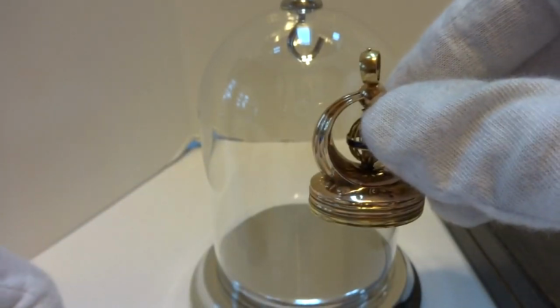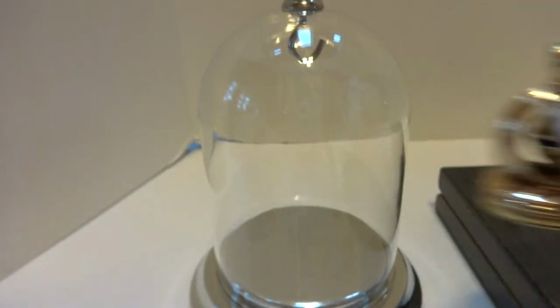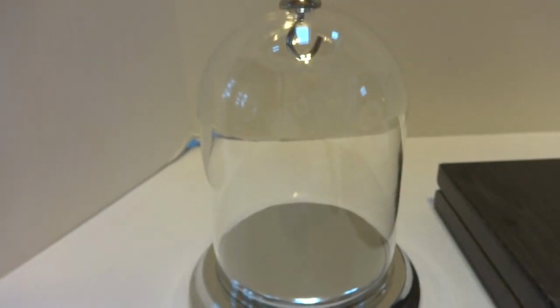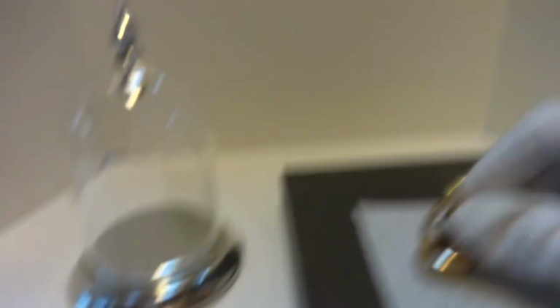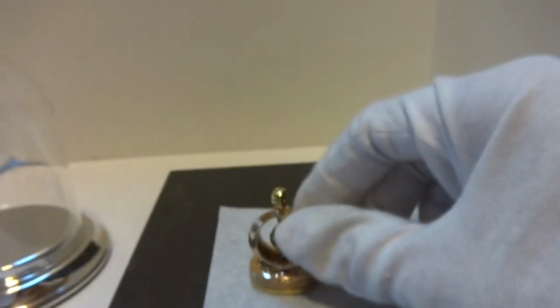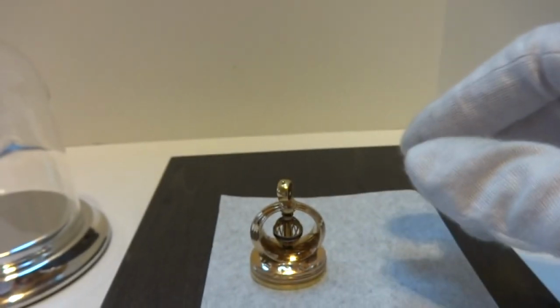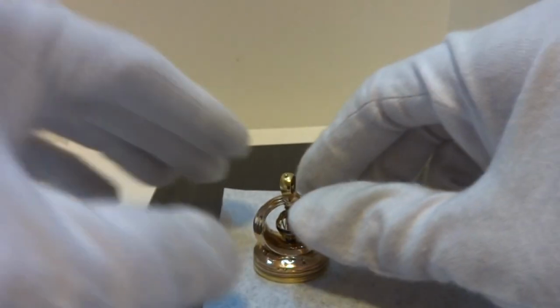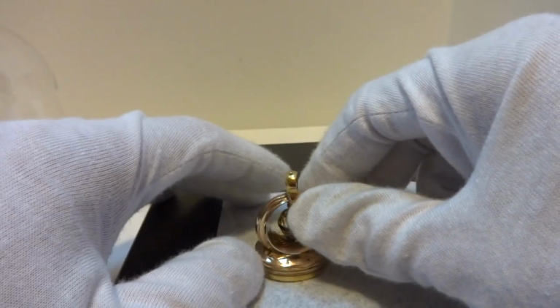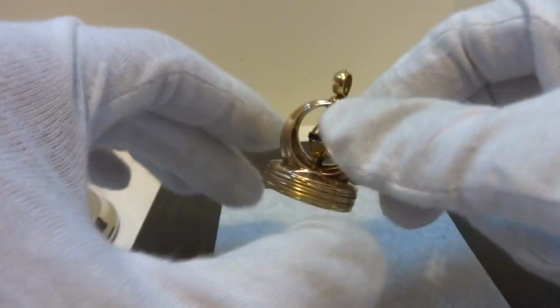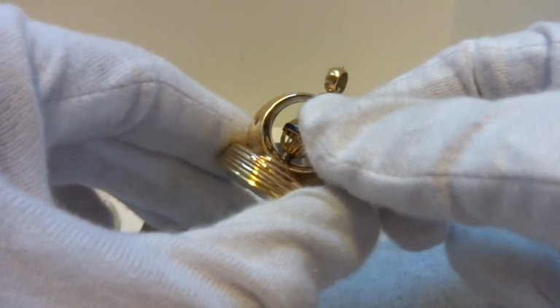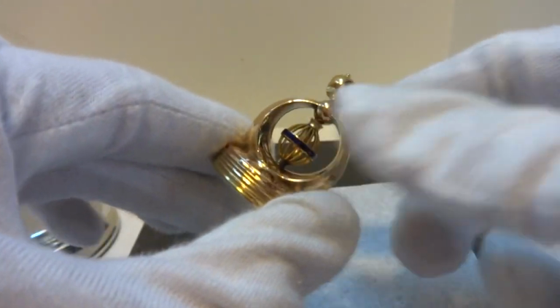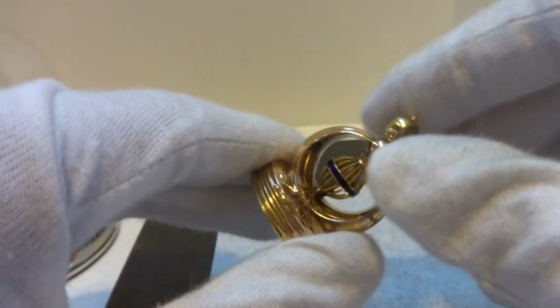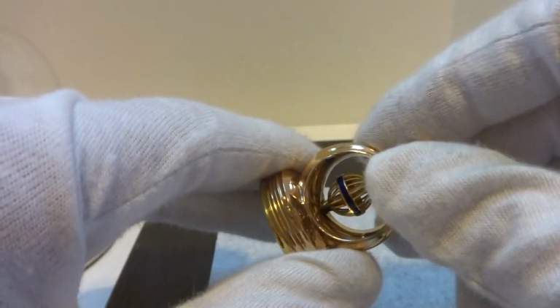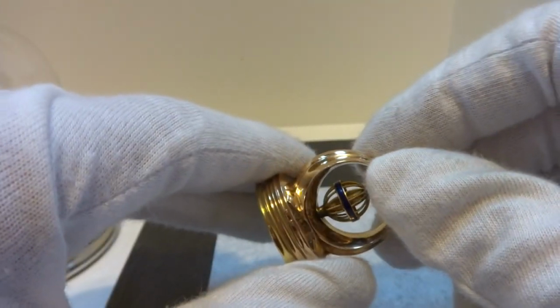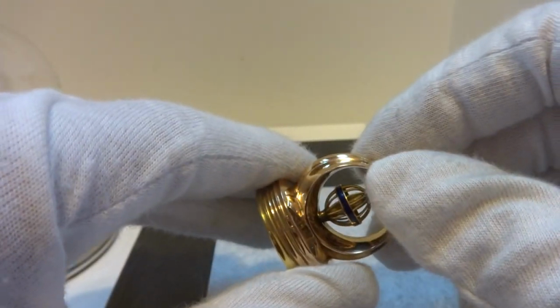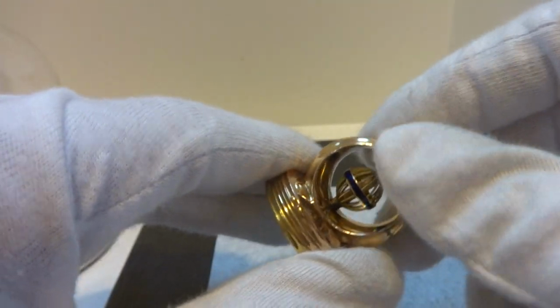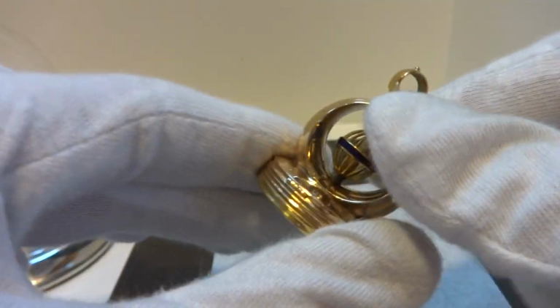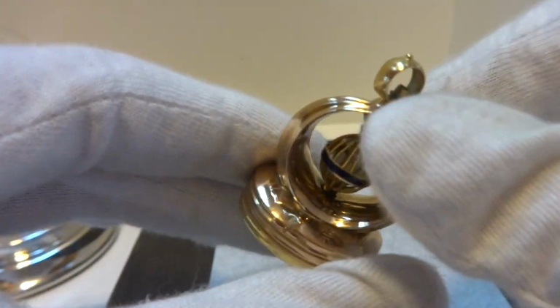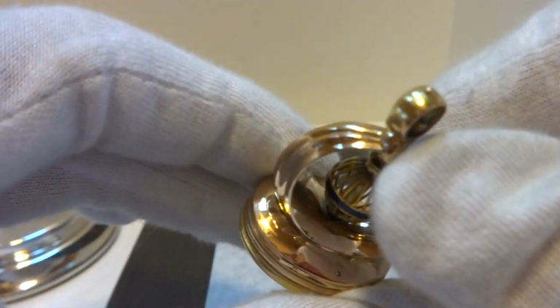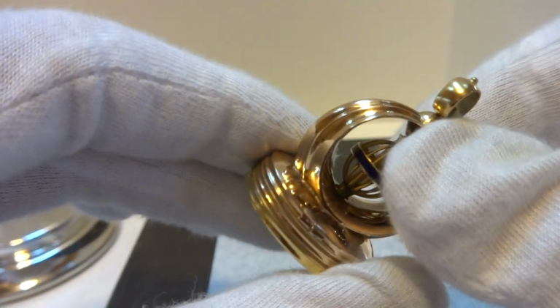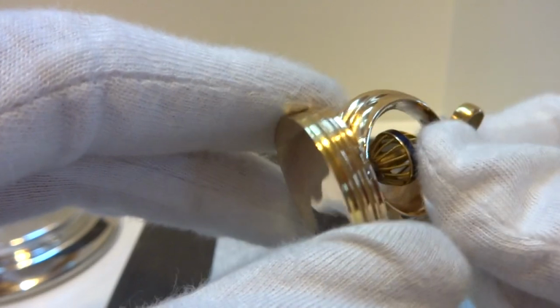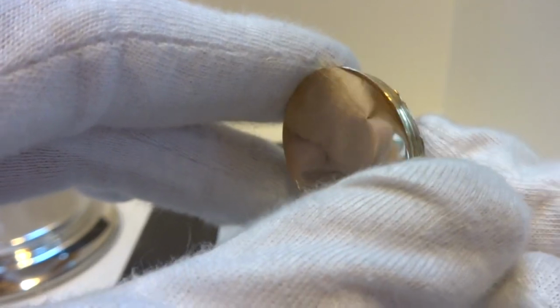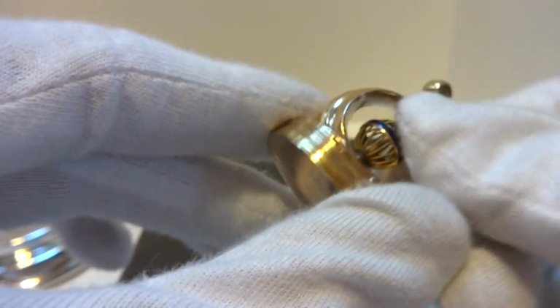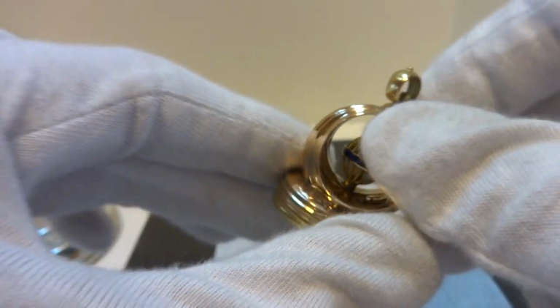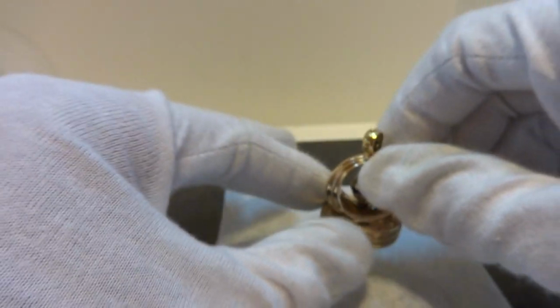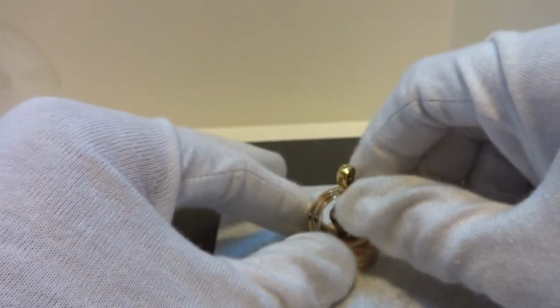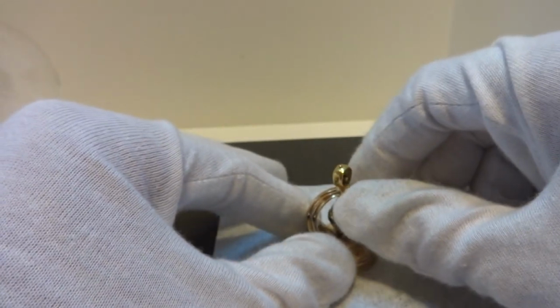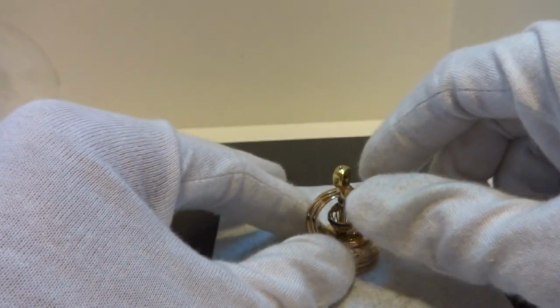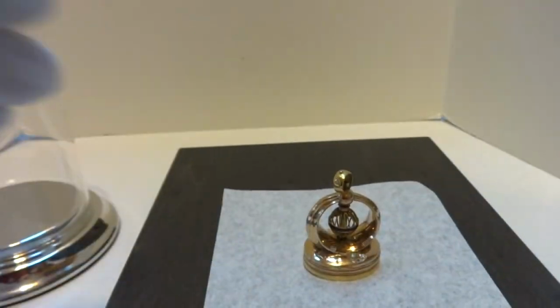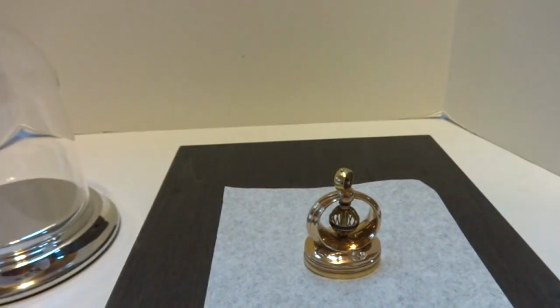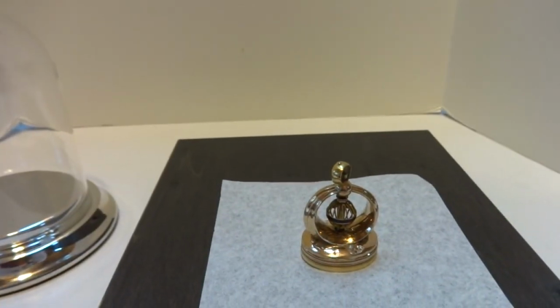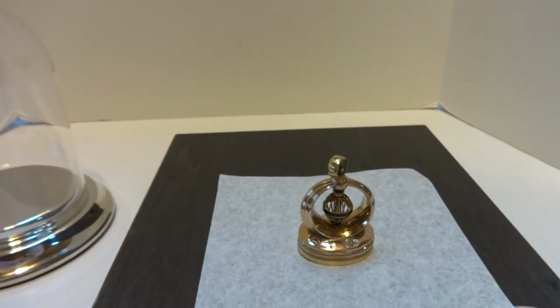I just wanted to share this because this is probably the only video of one of these rare antique musical pocket watch fobs. And I think it's really cool. Take care.